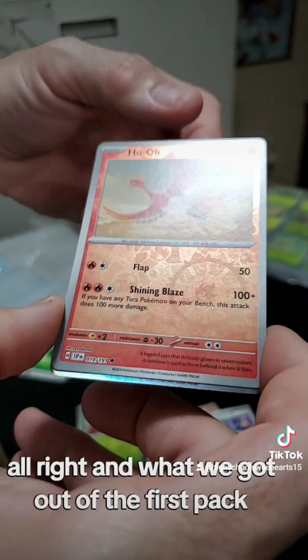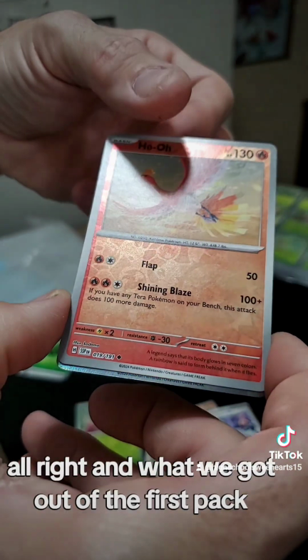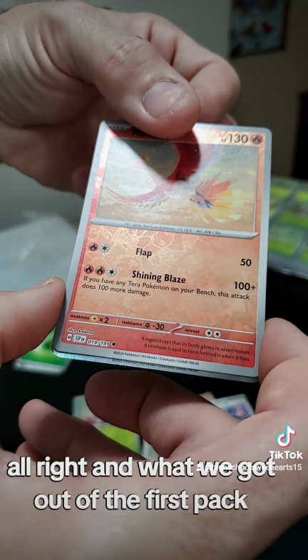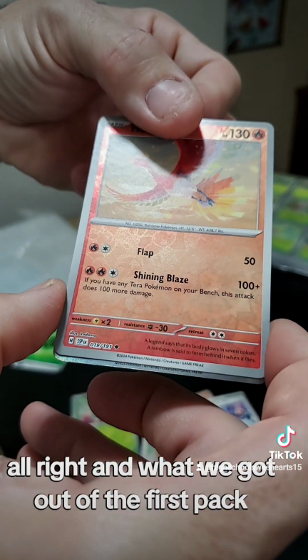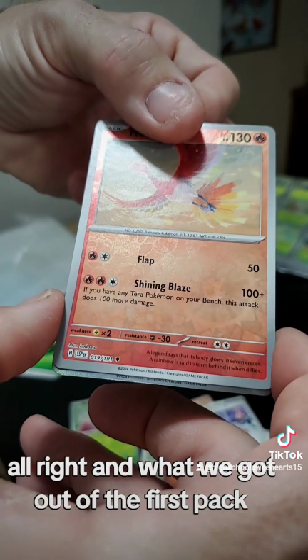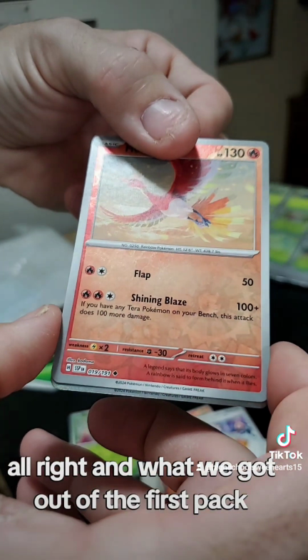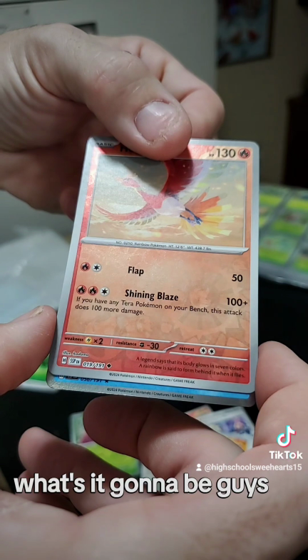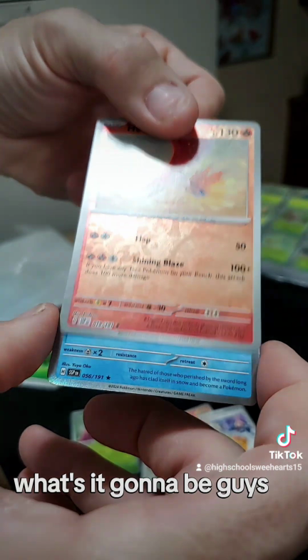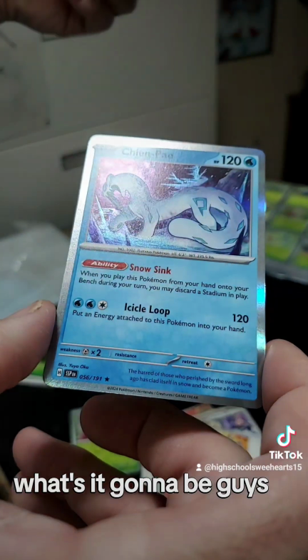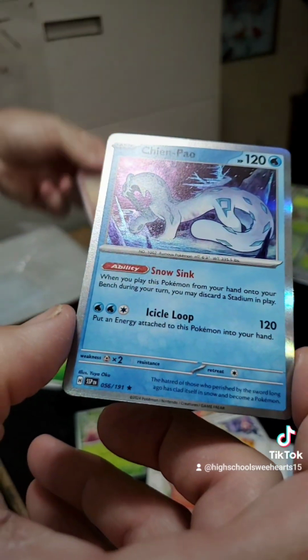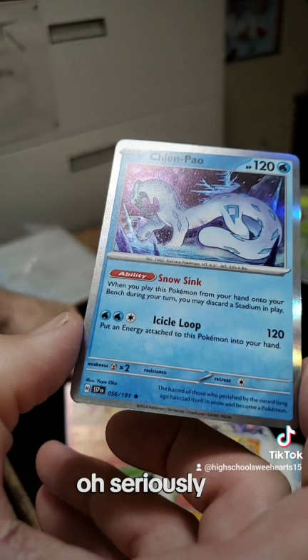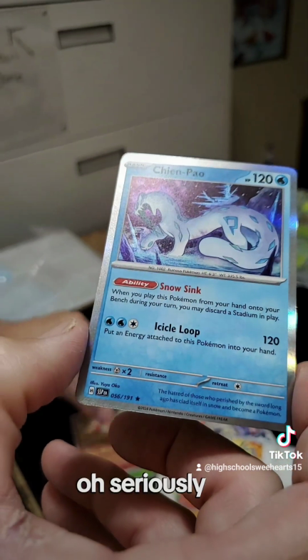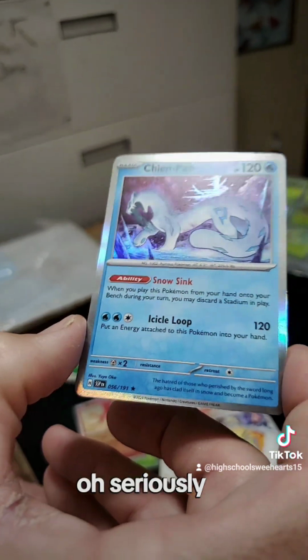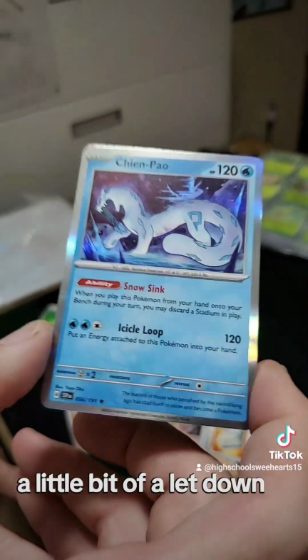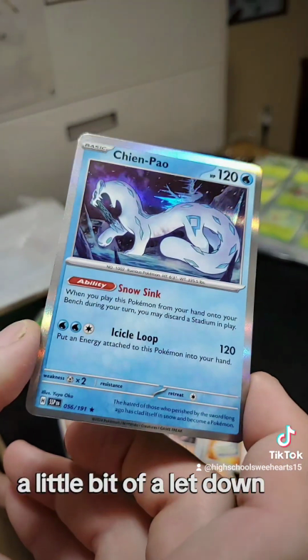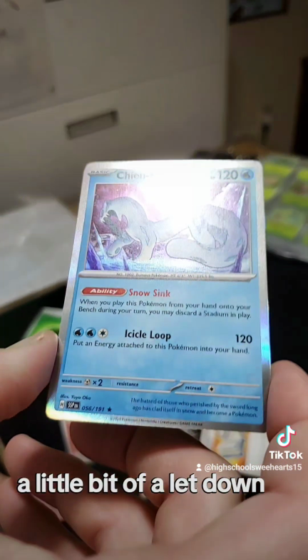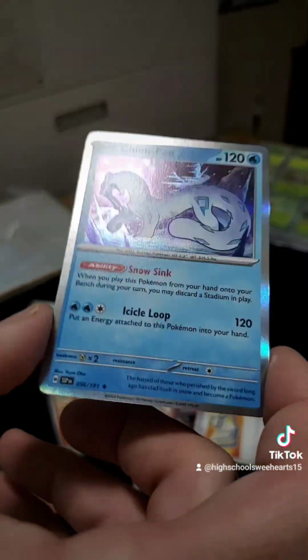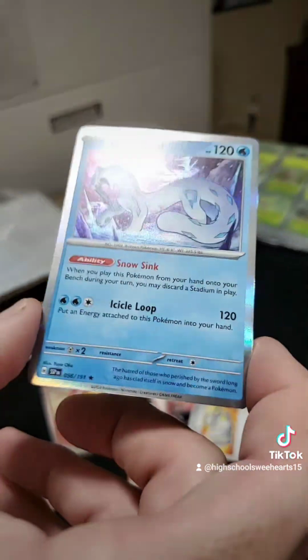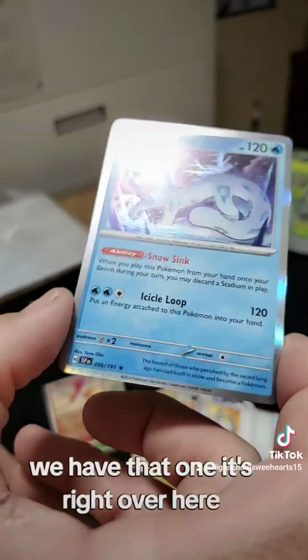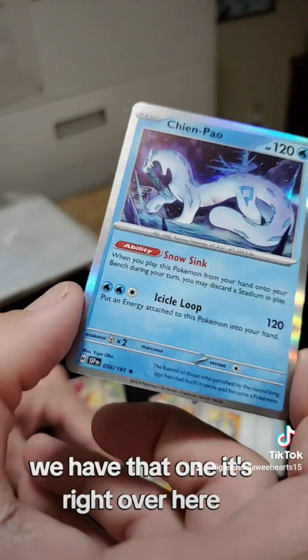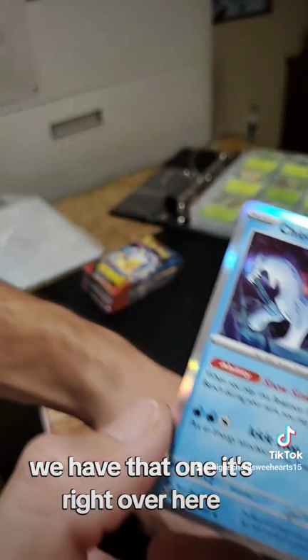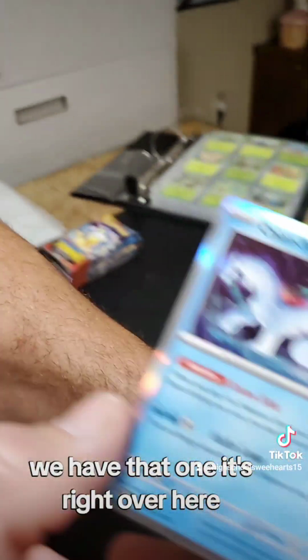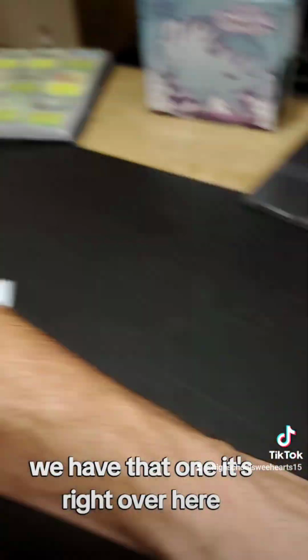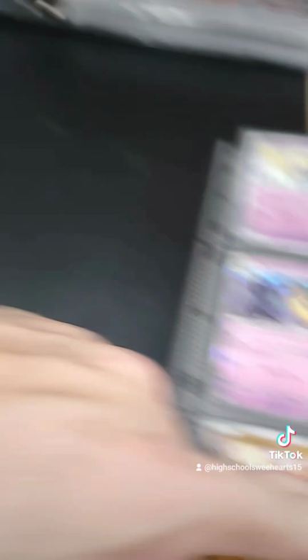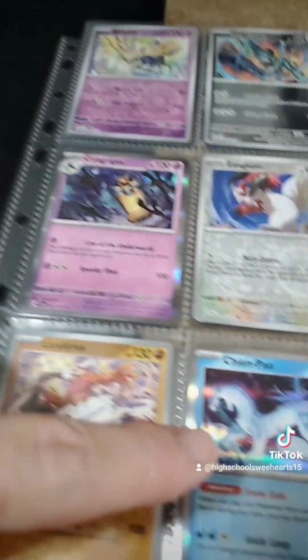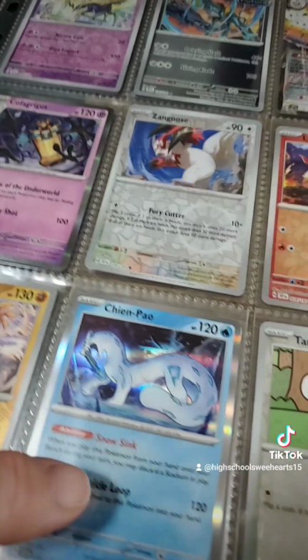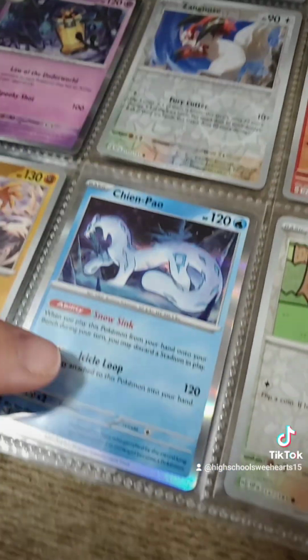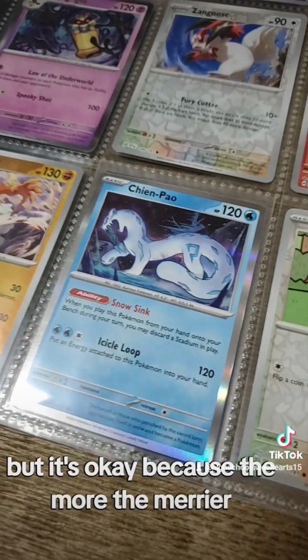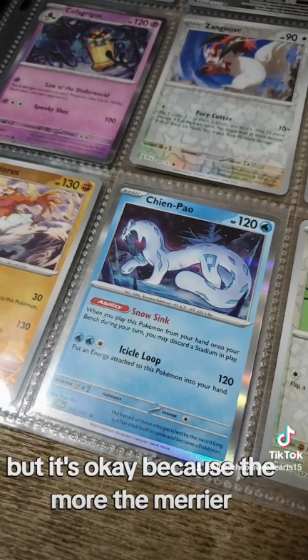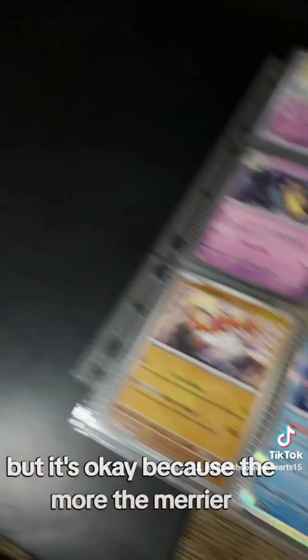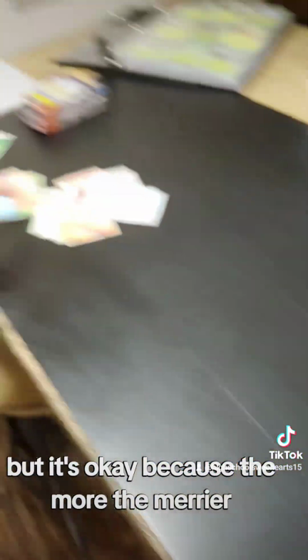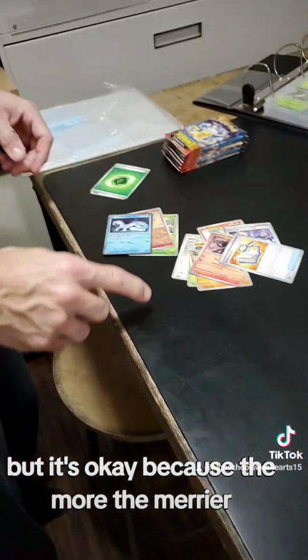And what have we got out of the first pack? A little bit of a letdown. Dang — I have that one, it's right over here. Found it. But it's okay, that's alright — because the more the merrier.